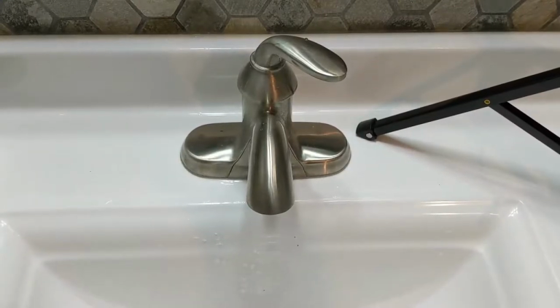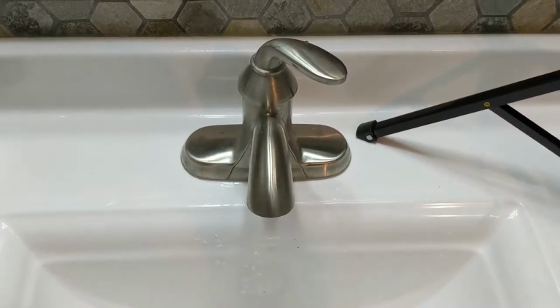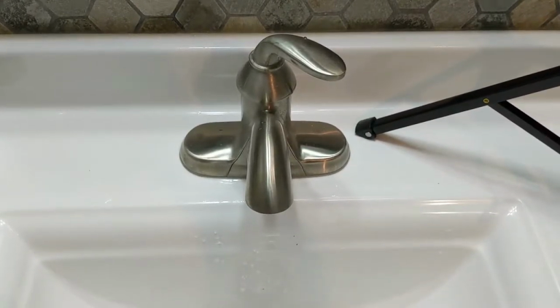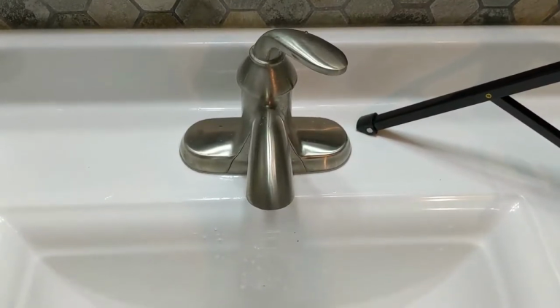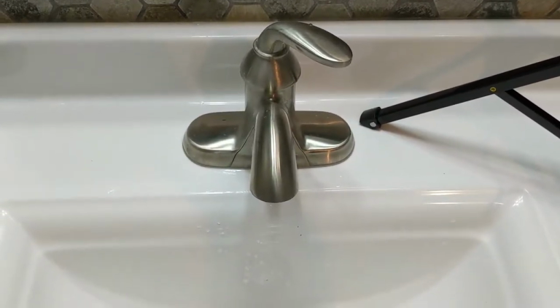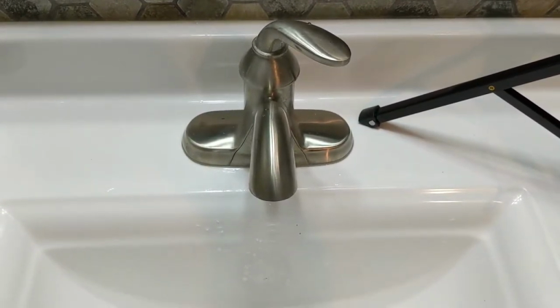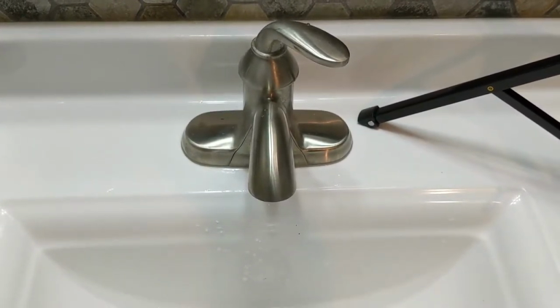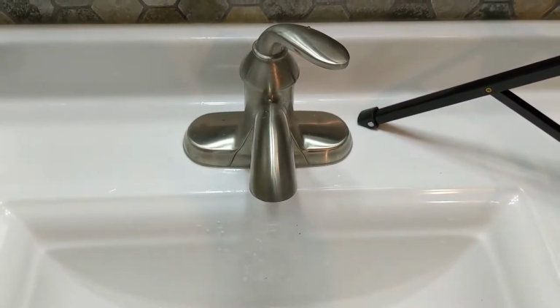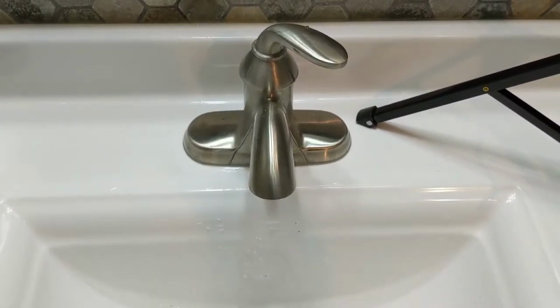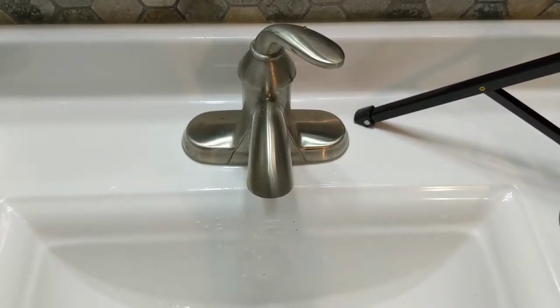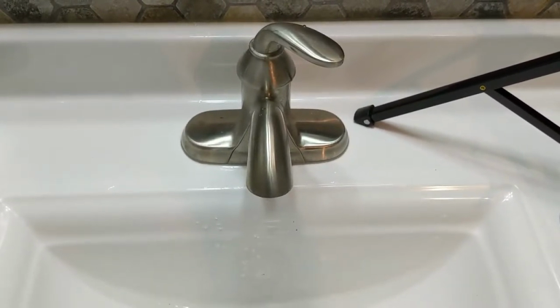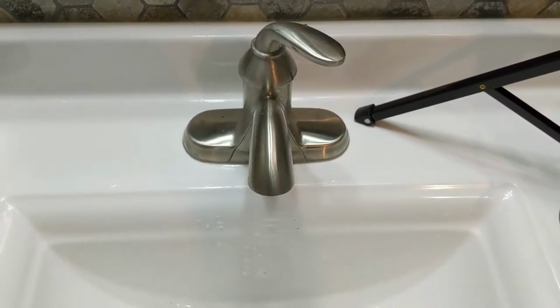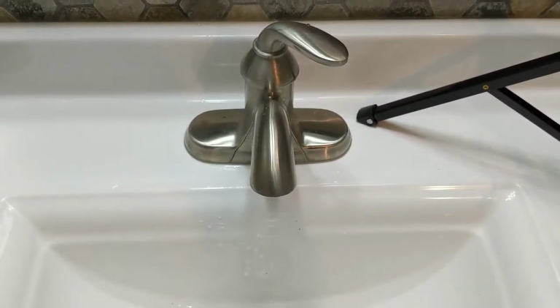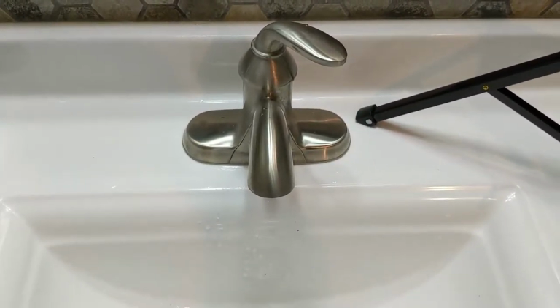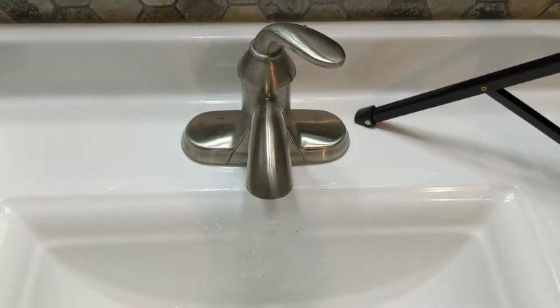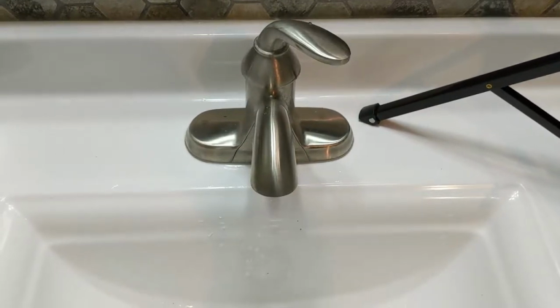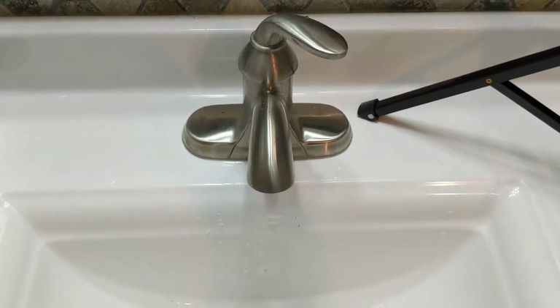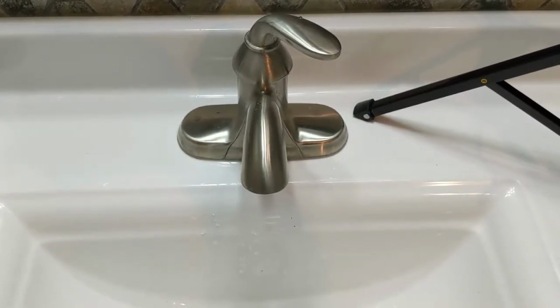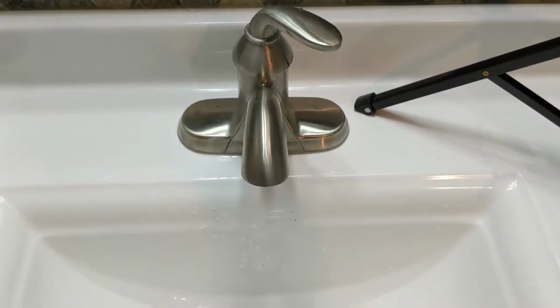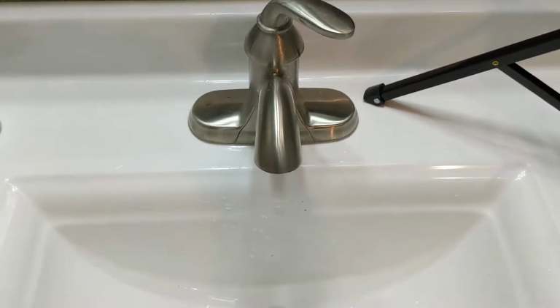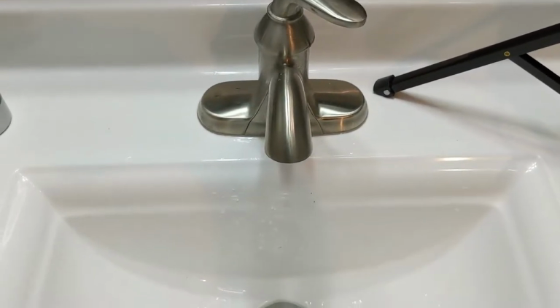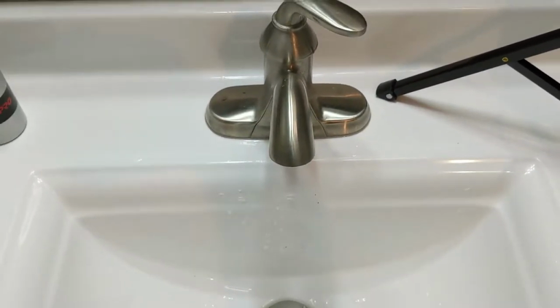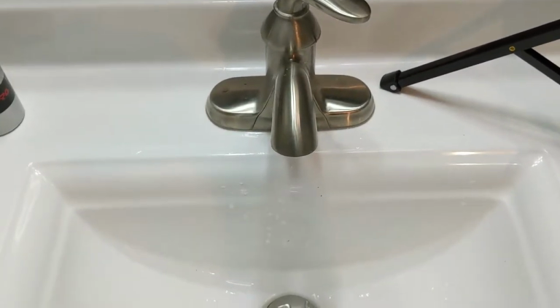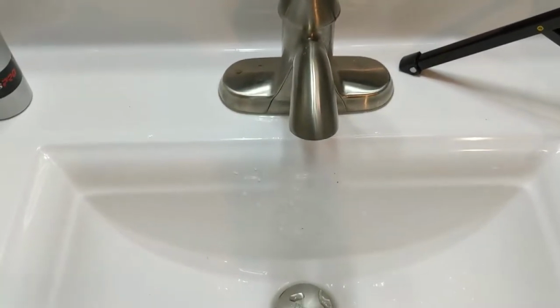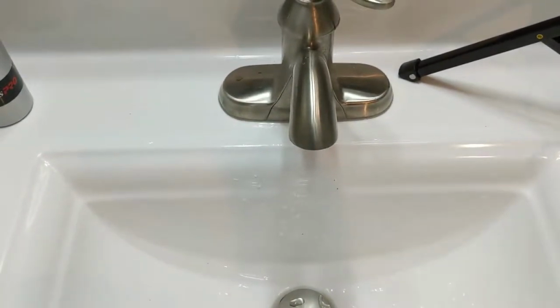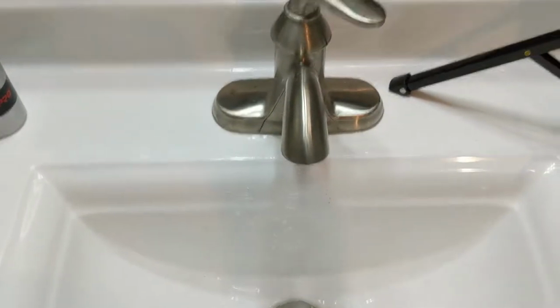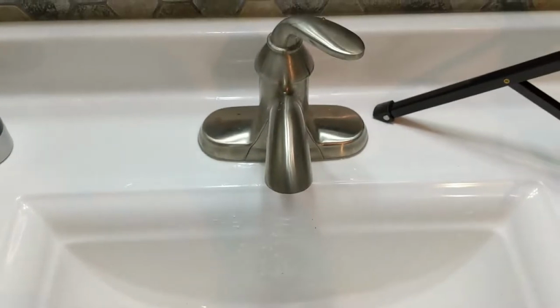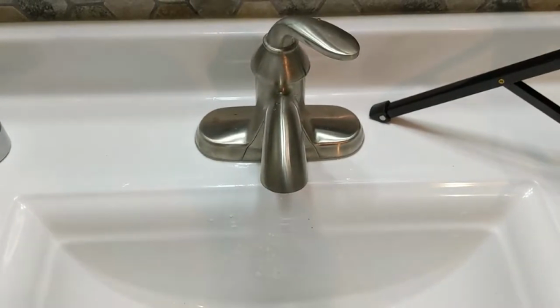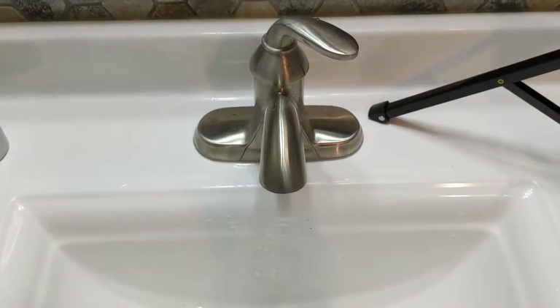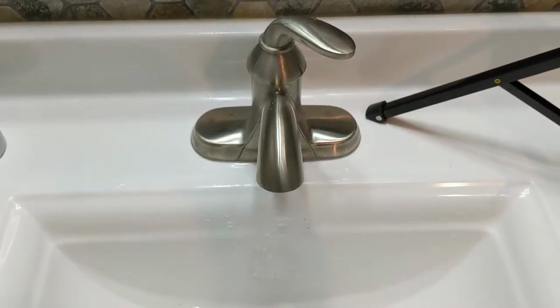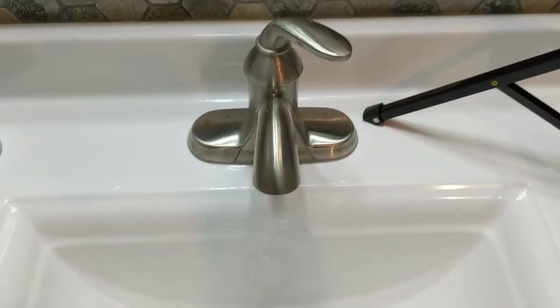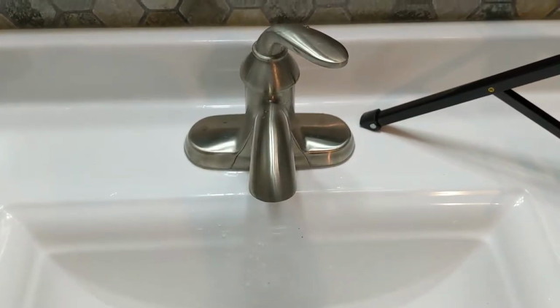Alright, so the first thing we're going to do is we're going to turn on the water. Warm water or cold water will work, but for this demonstration I'm just going to use cold water in case hot water in your sink doesn't work or something like that.